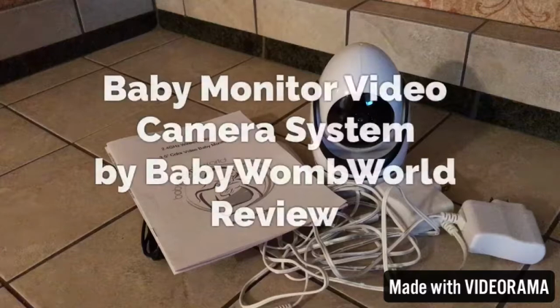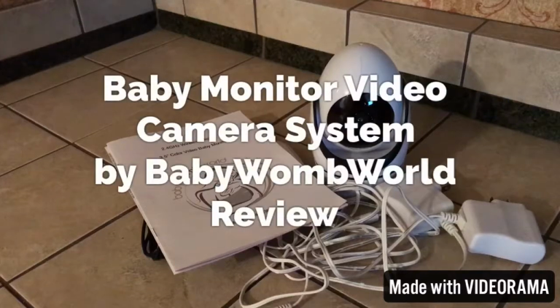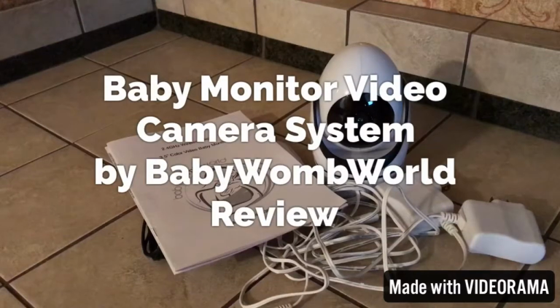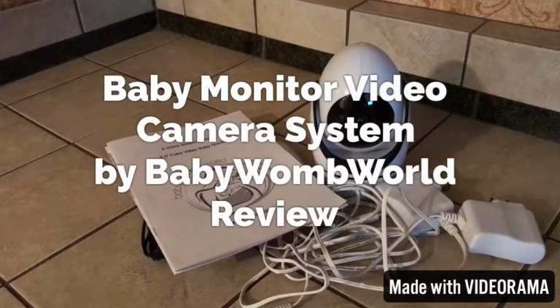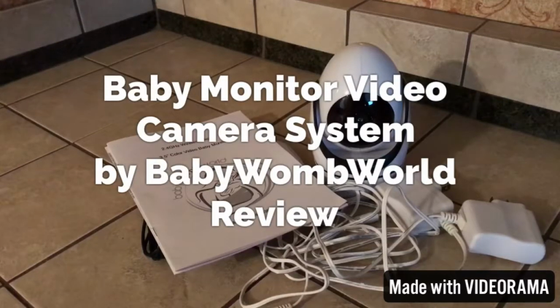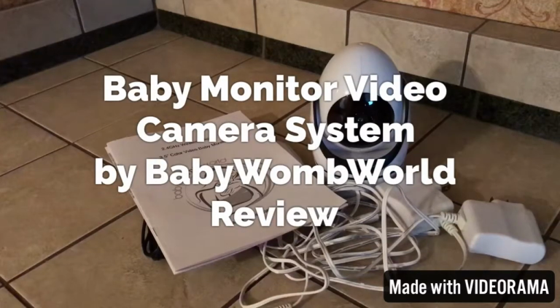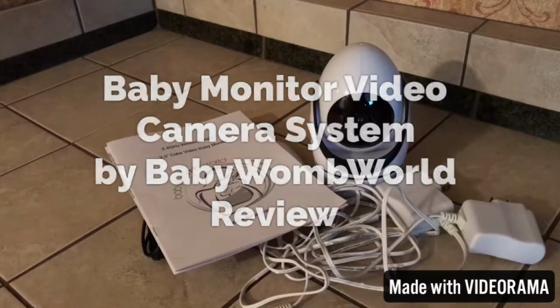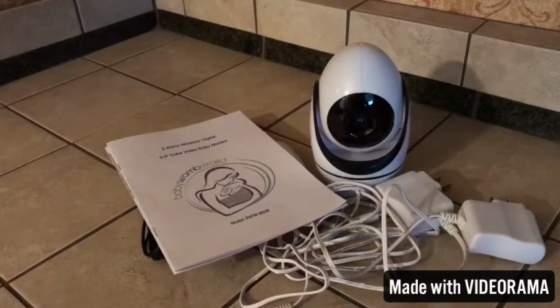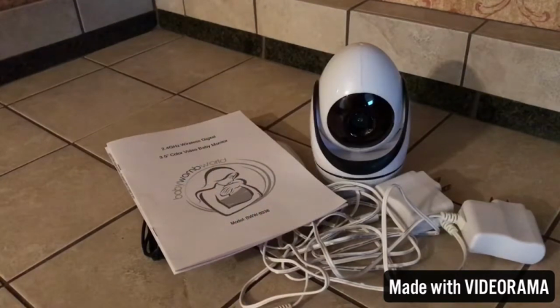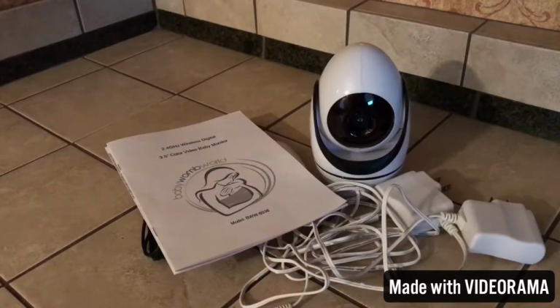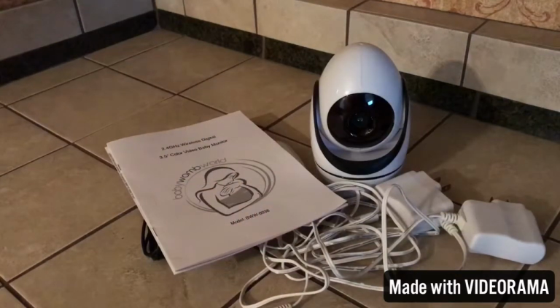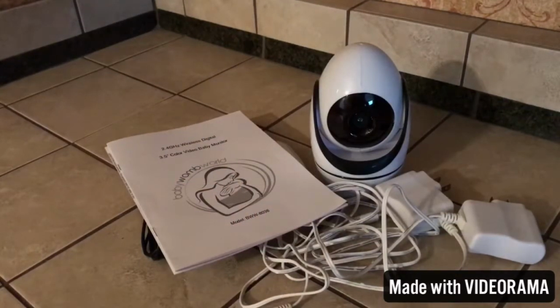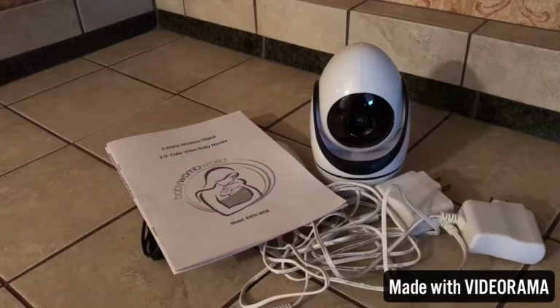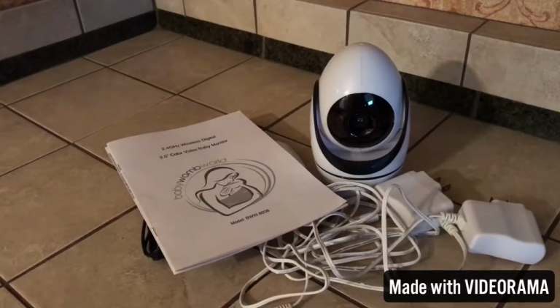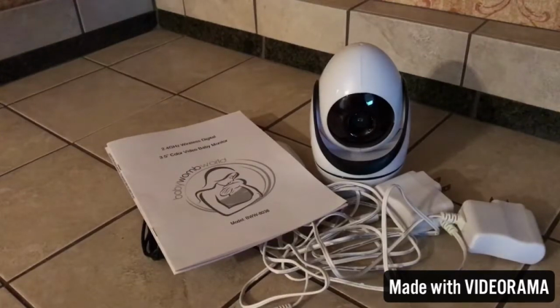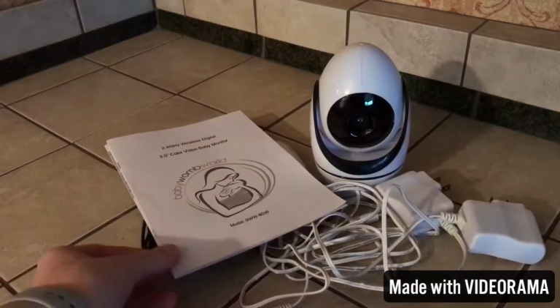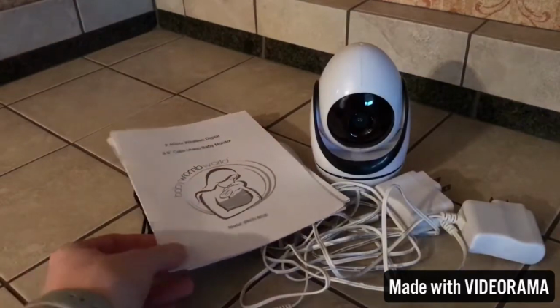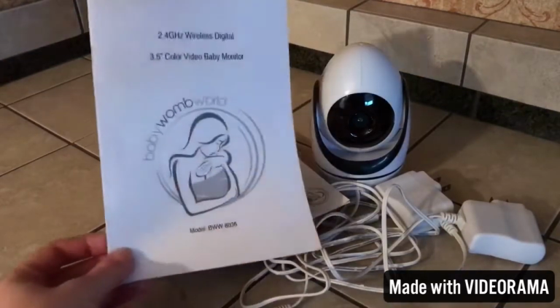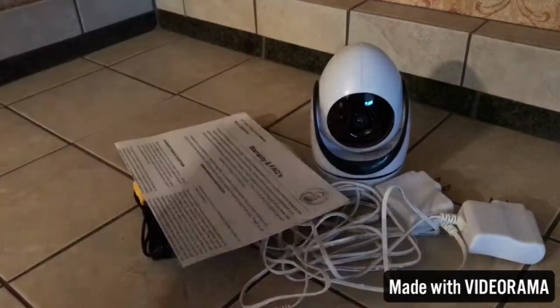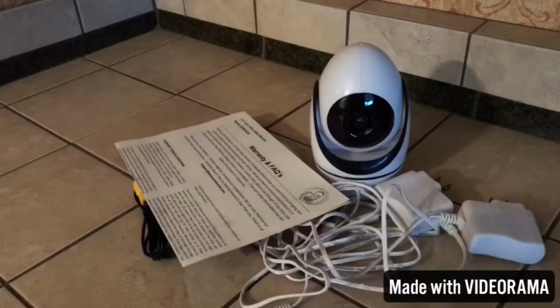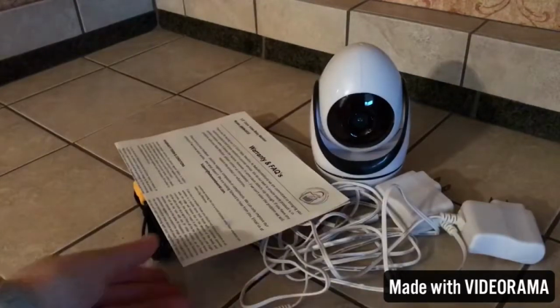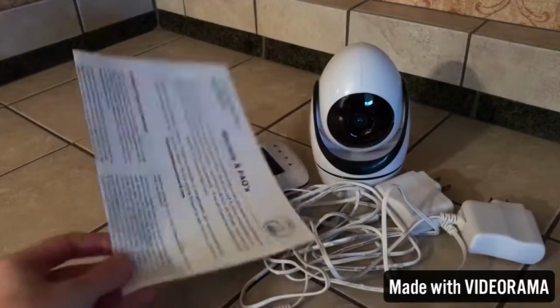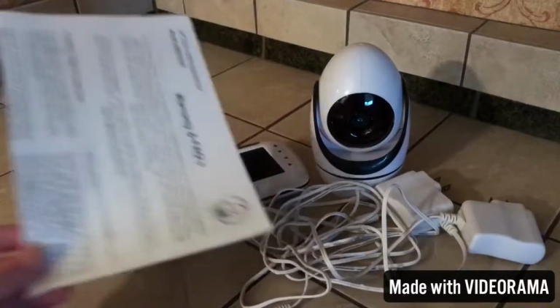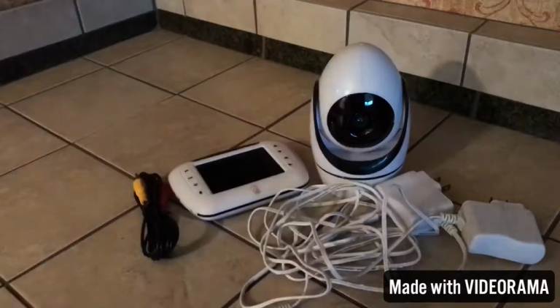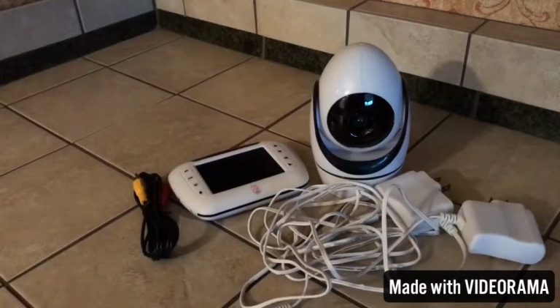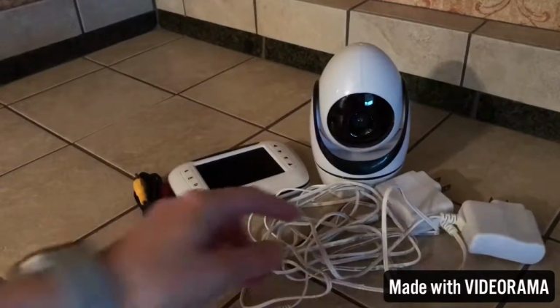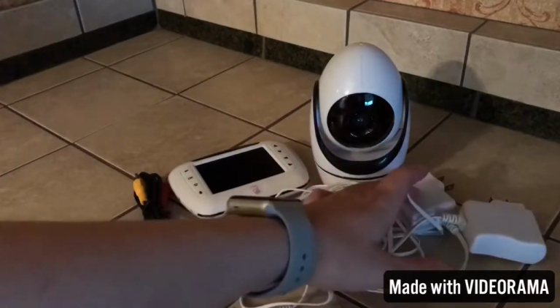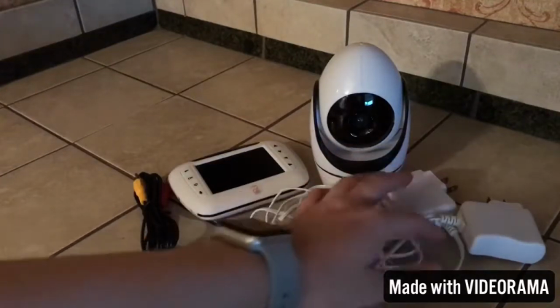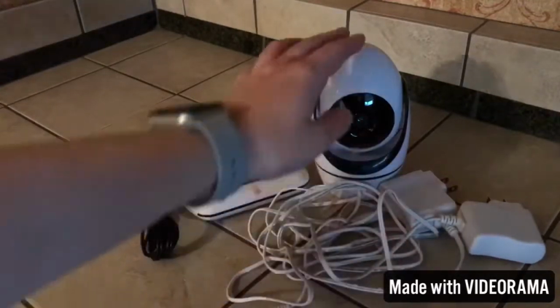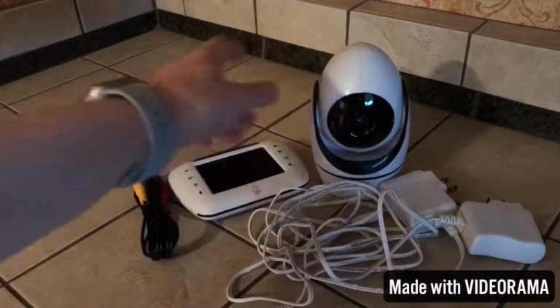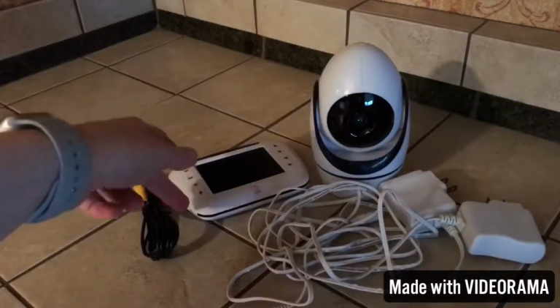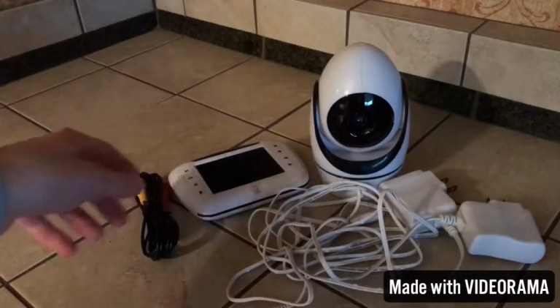Today I'm going to do a quick review on this baby monitor video camera system by Baby Womb World. You do get your instruction pamphlet, some warranty information. You get two chargers — one for the camera, one for the monitor.